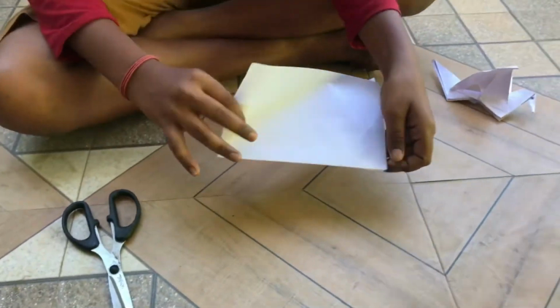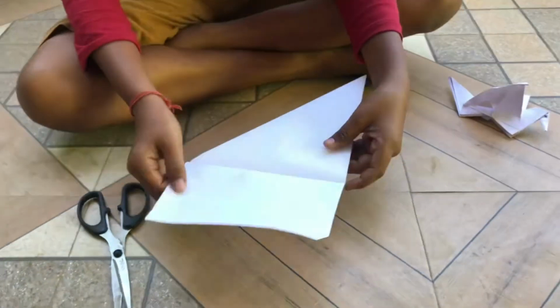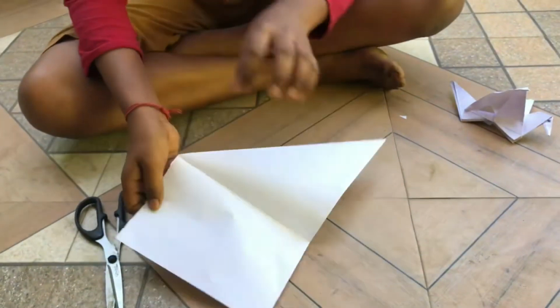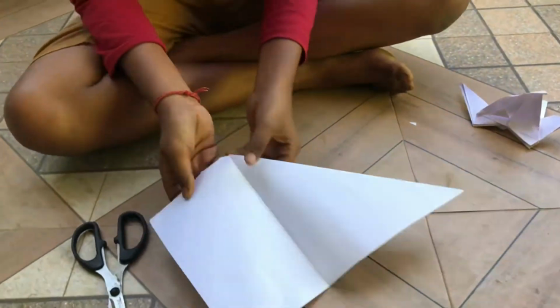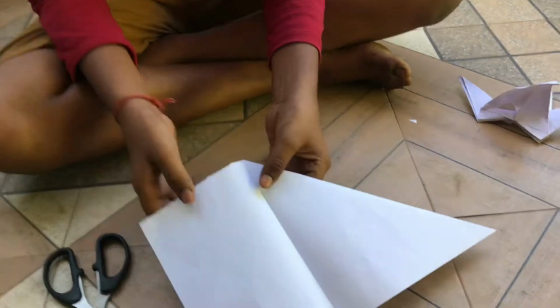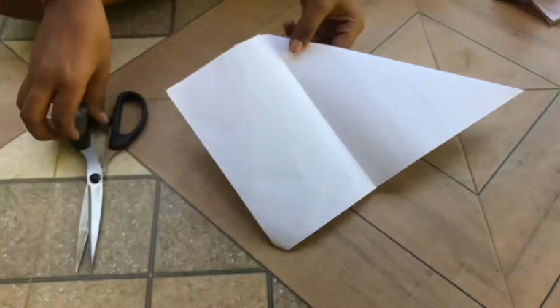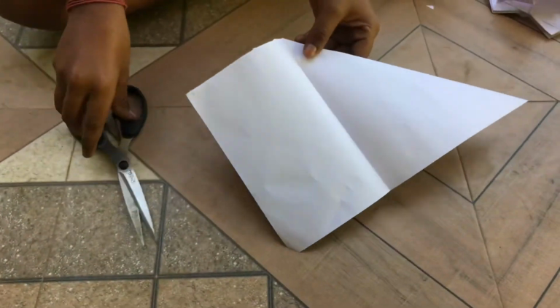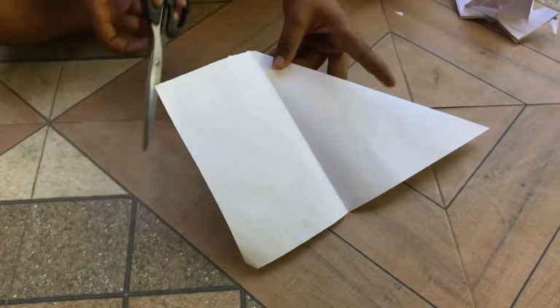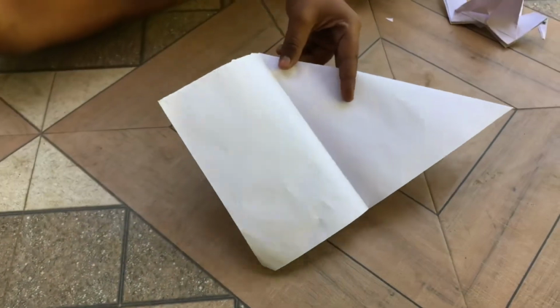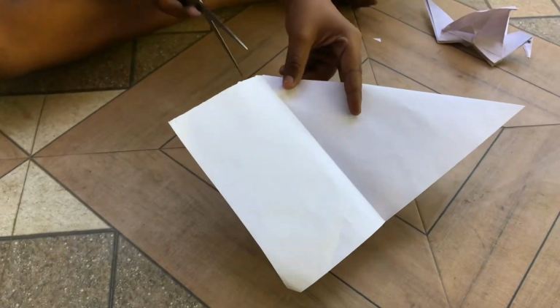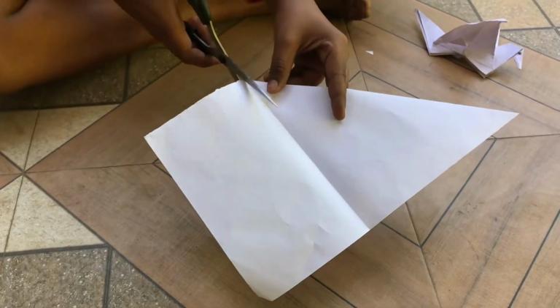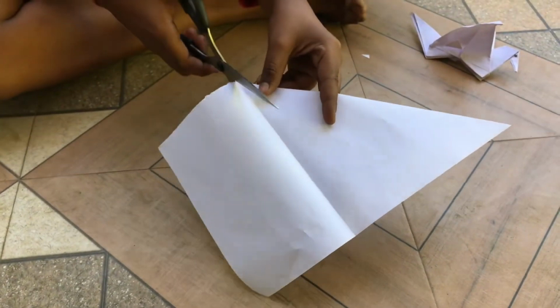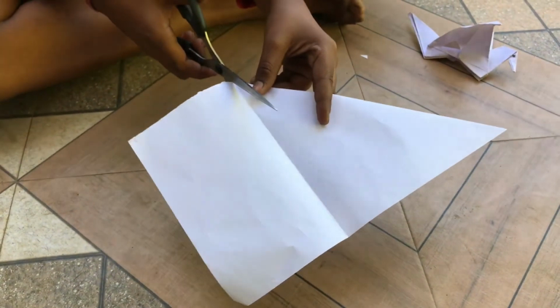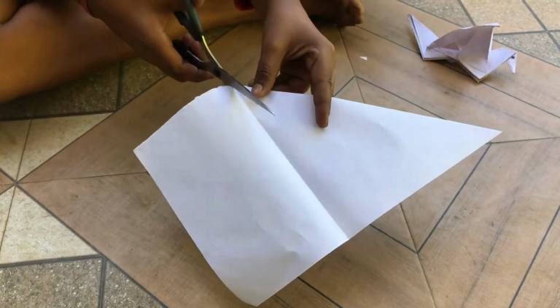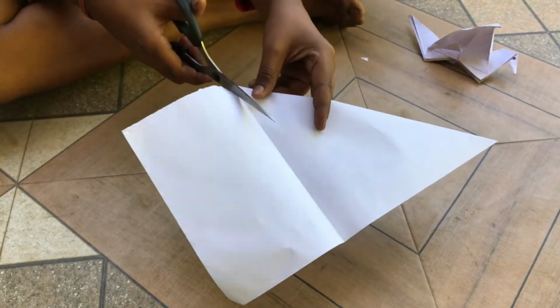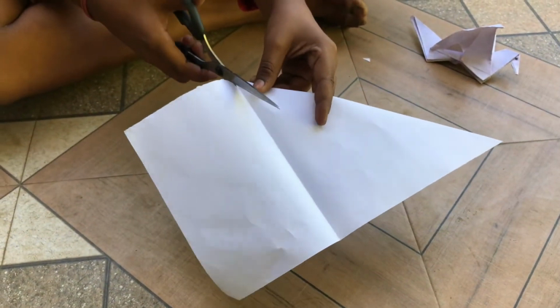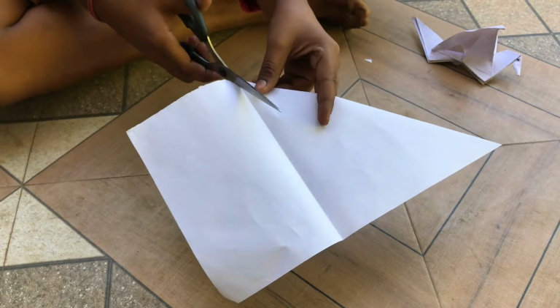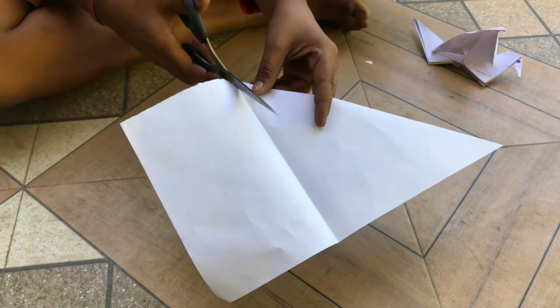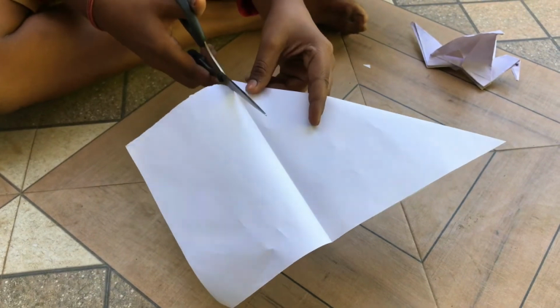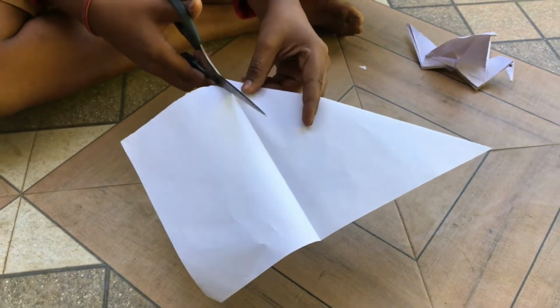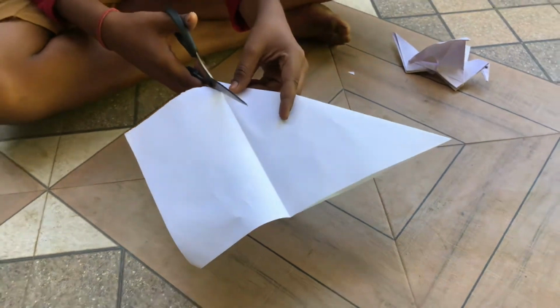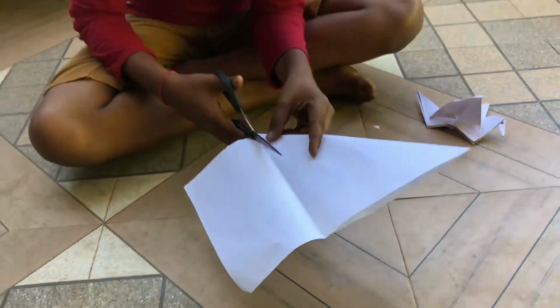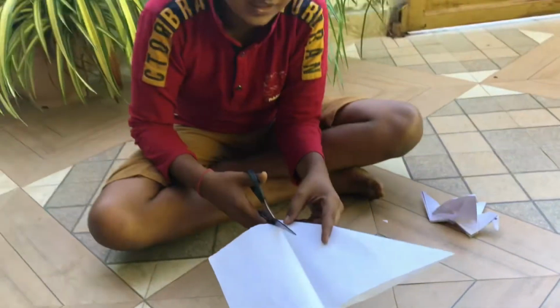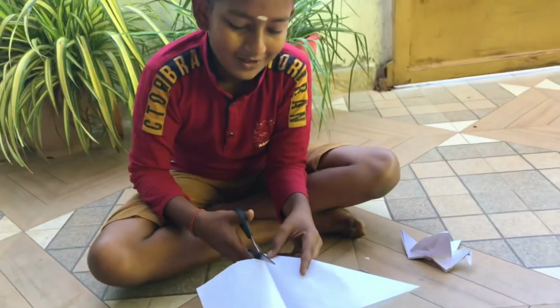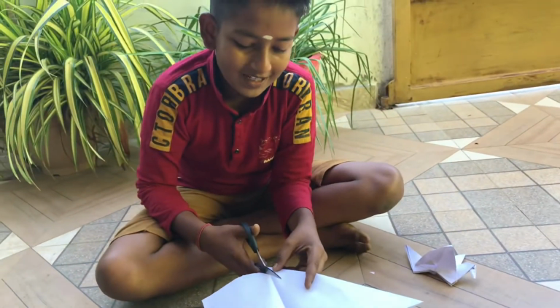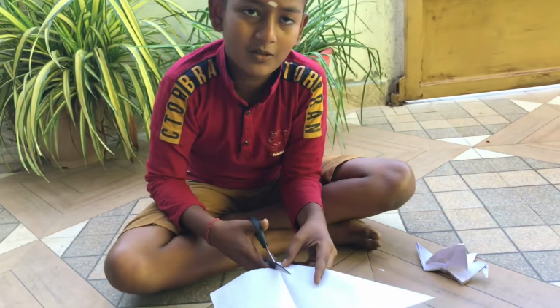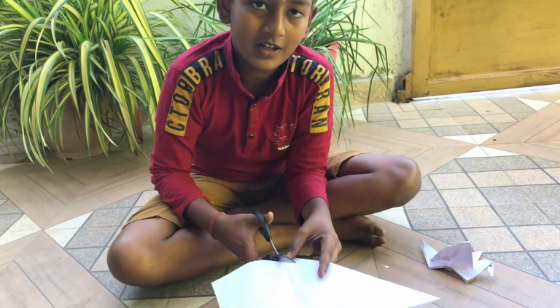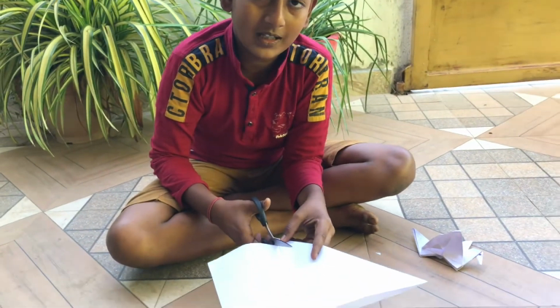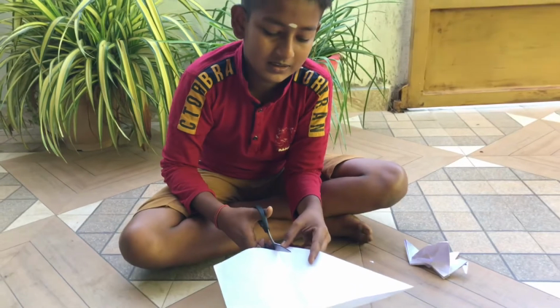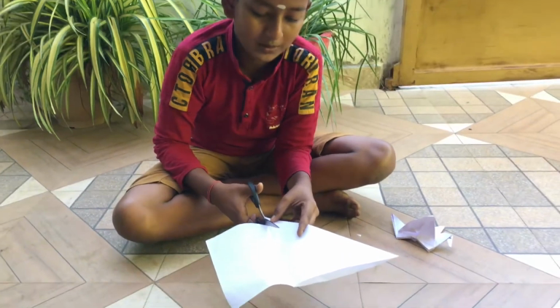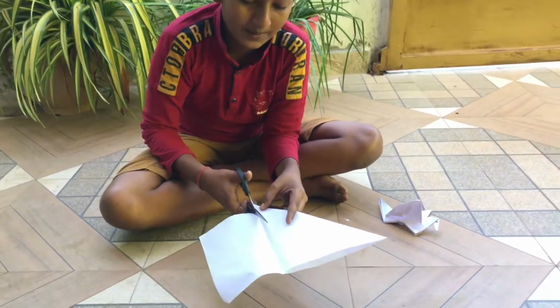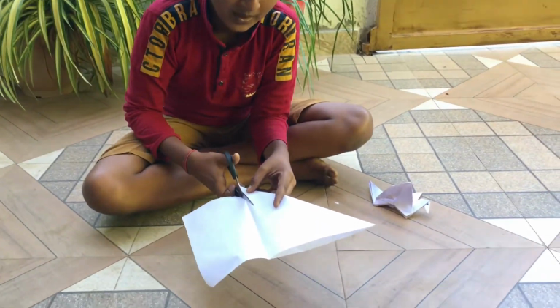We will open the mark. We will use the scissors to make the mark. We will use the scissors.